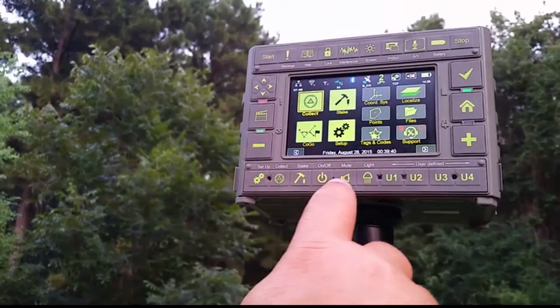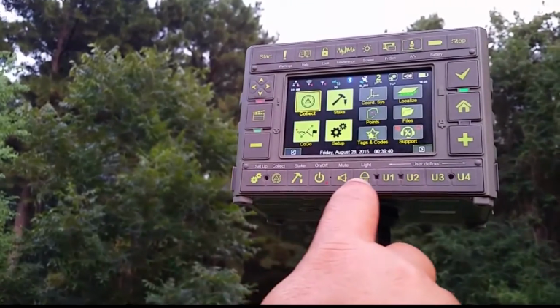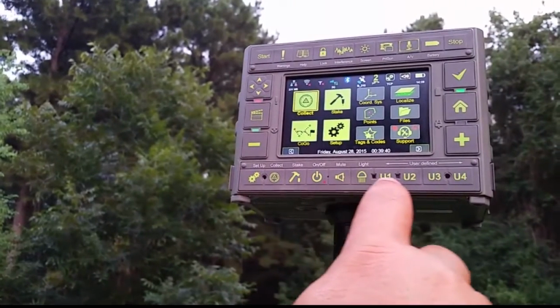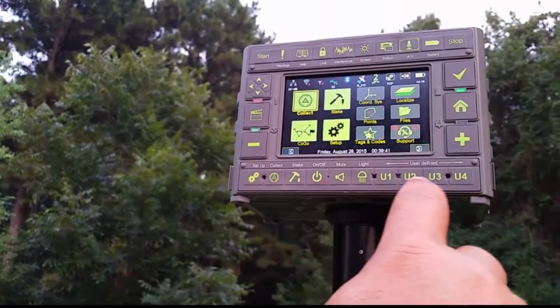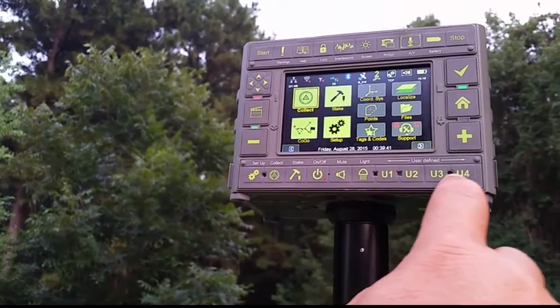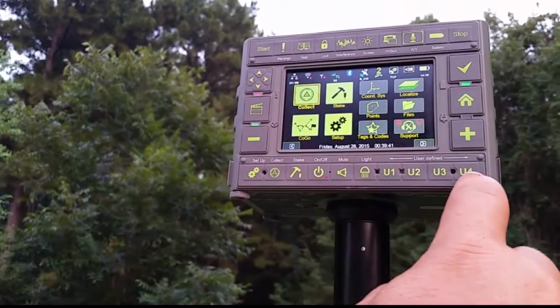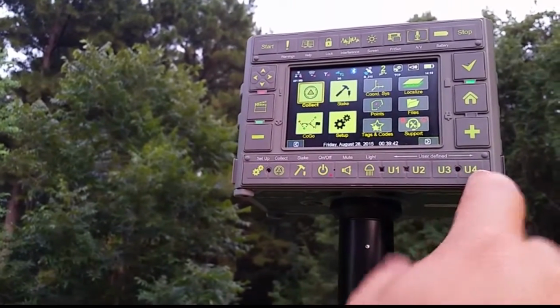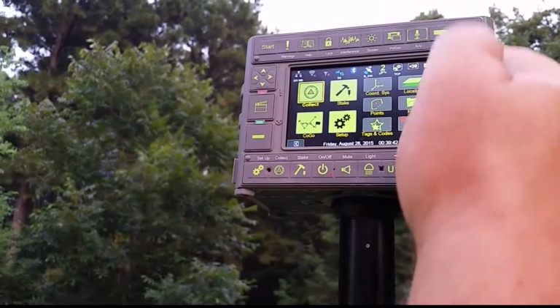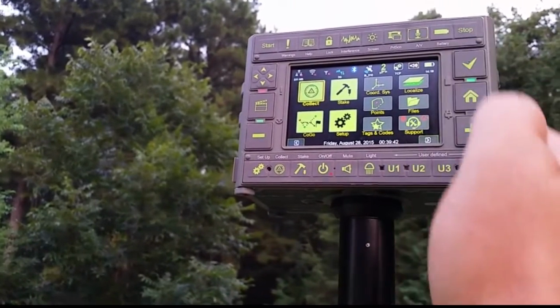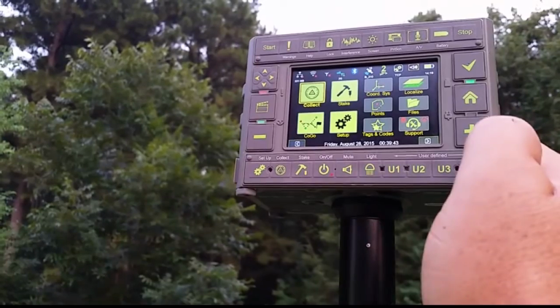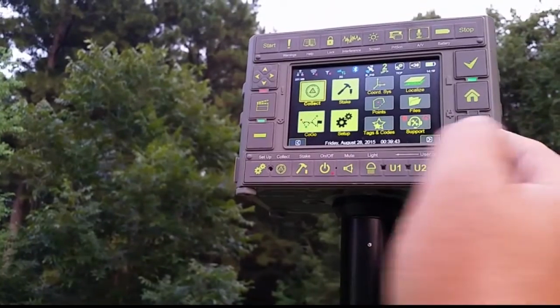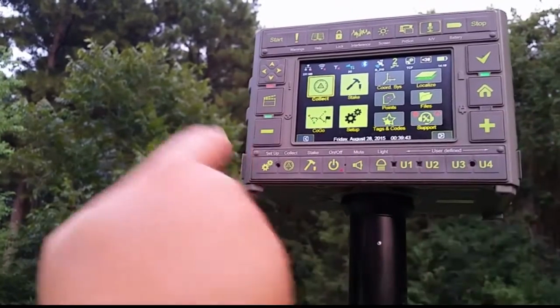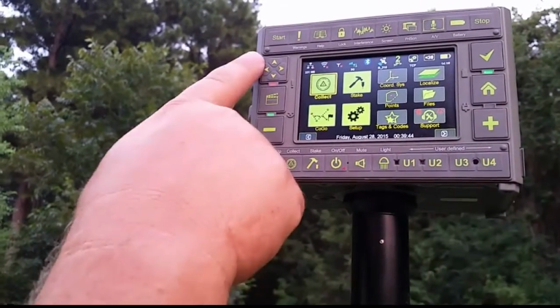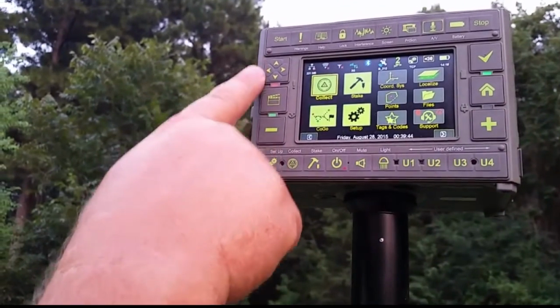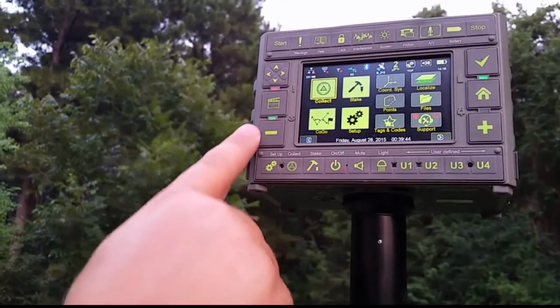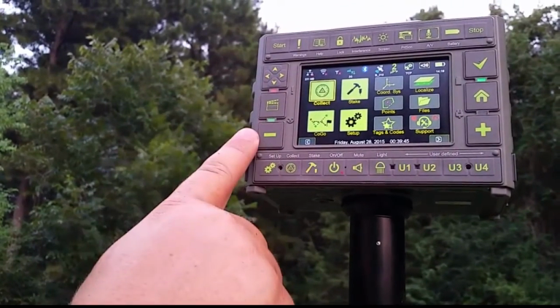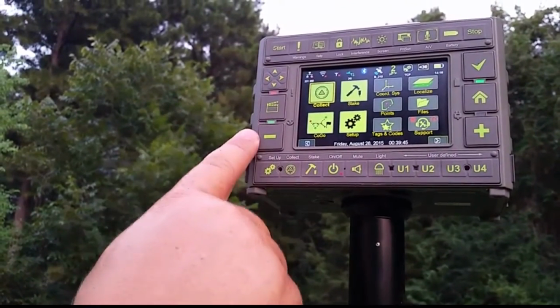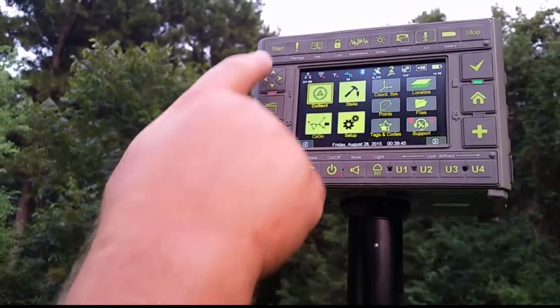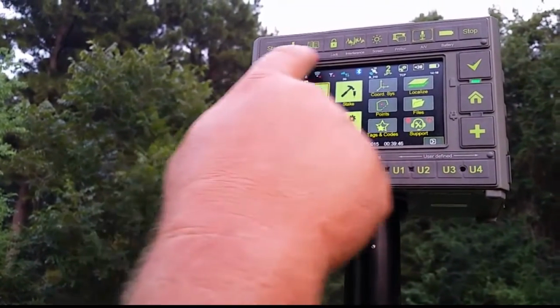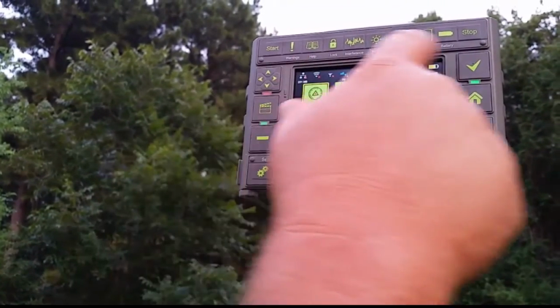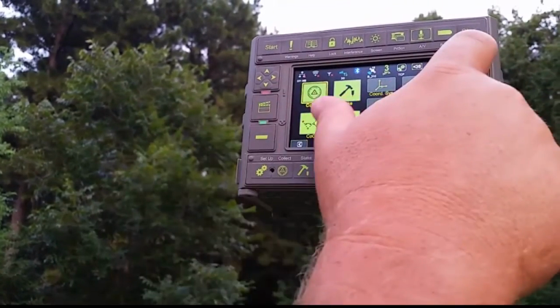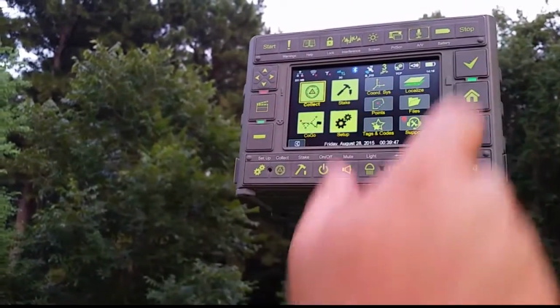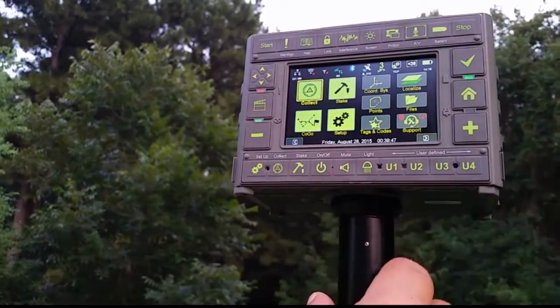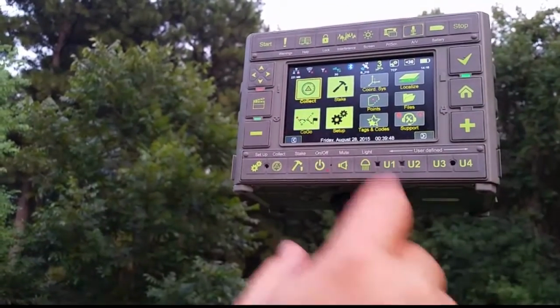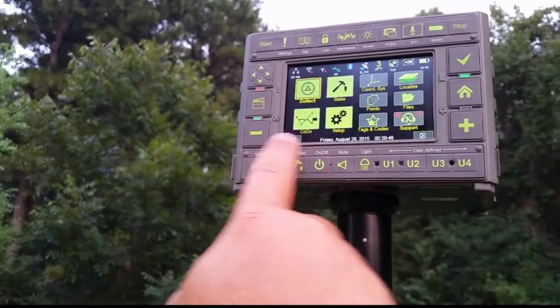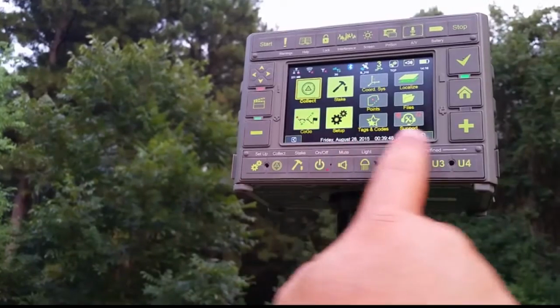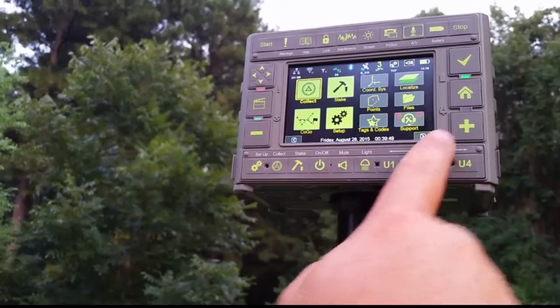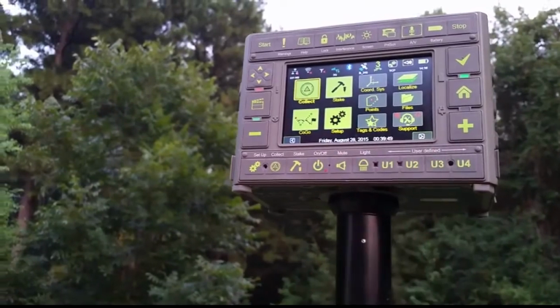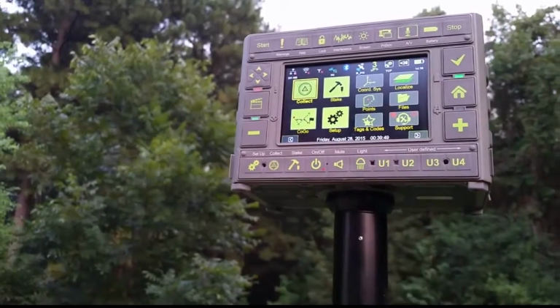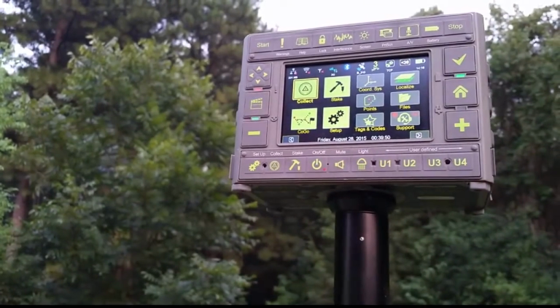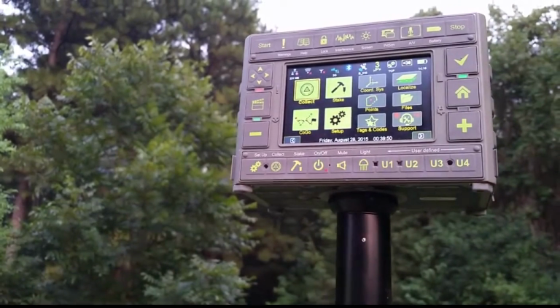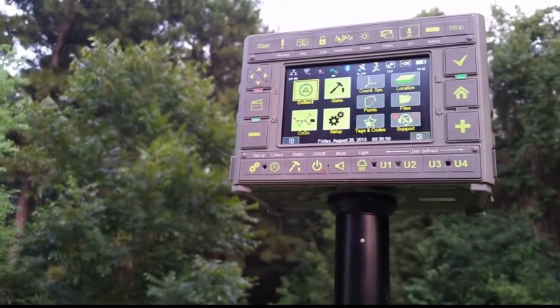Across the bottom of the face panel are hard buttons, as well as on the right and left sides and the top. Notice the bright matte finish capacitive touch screen.